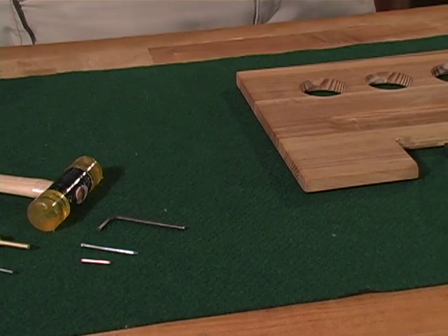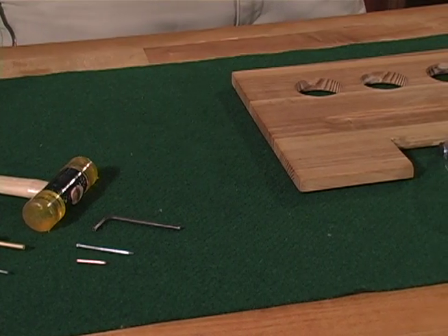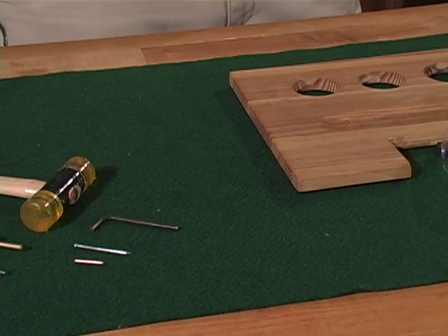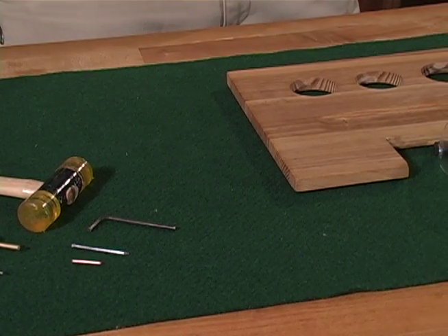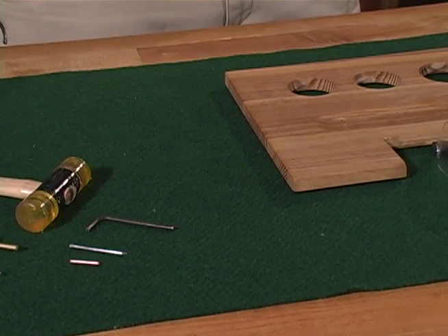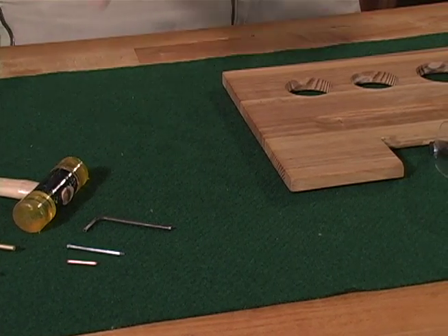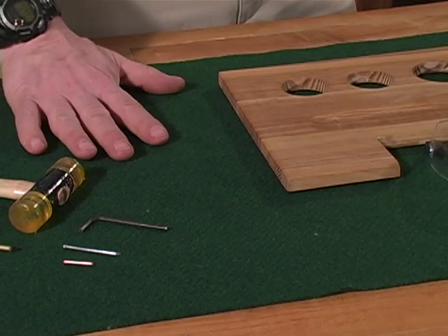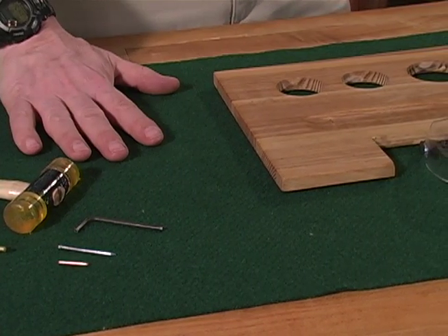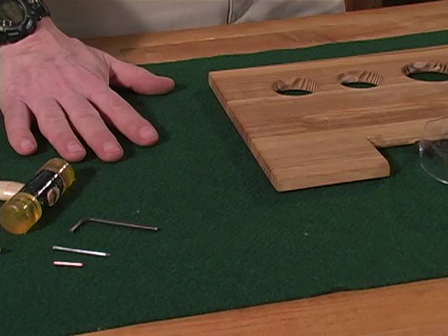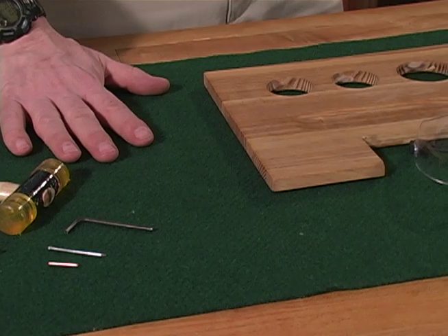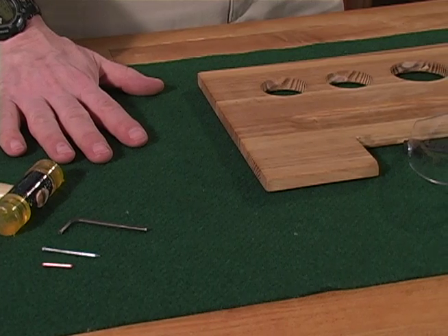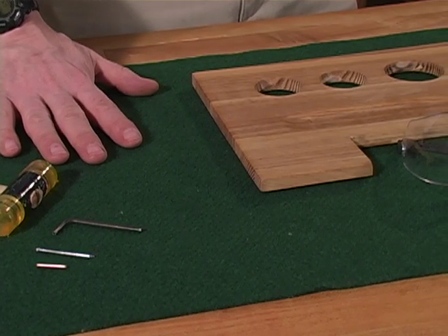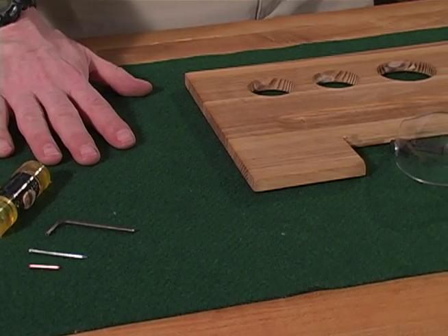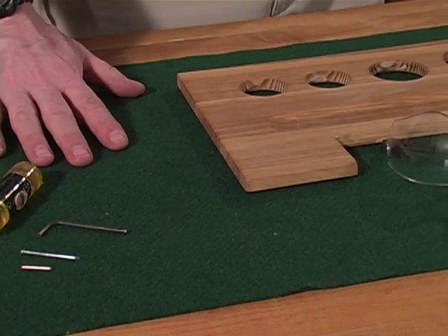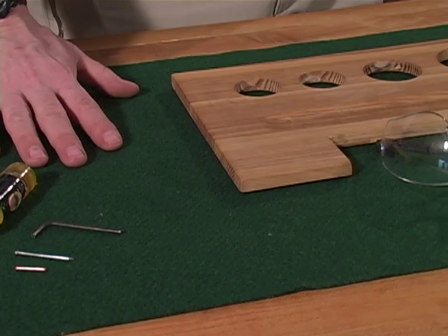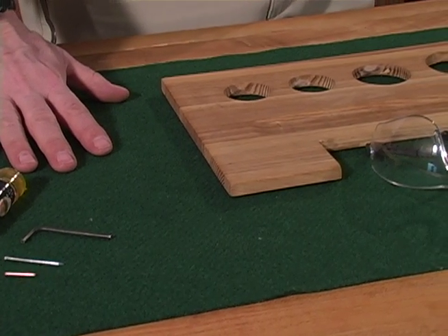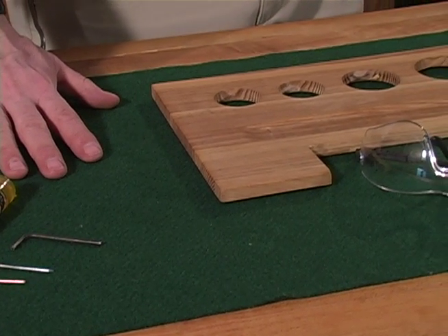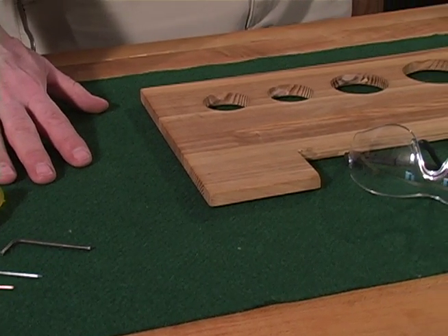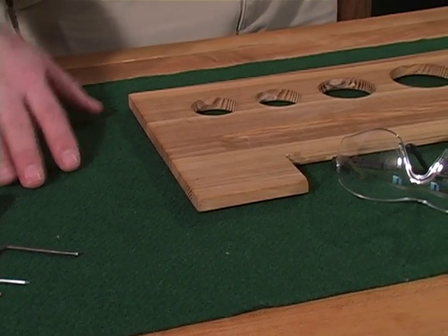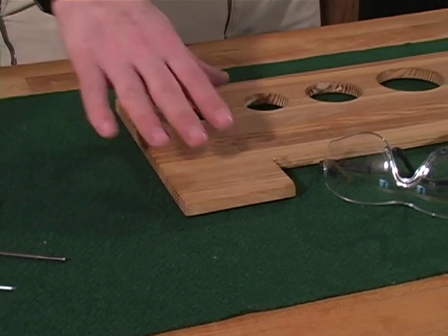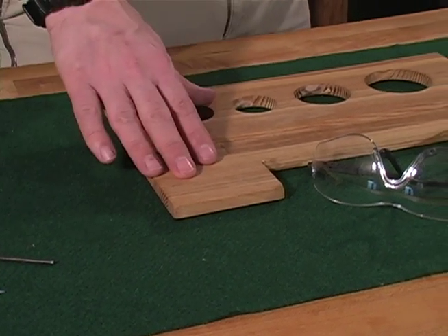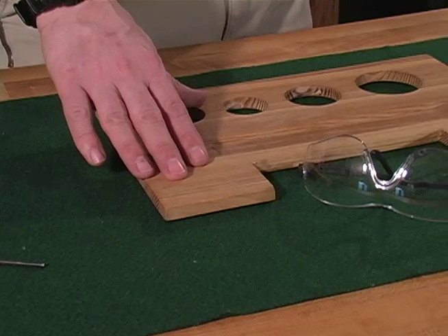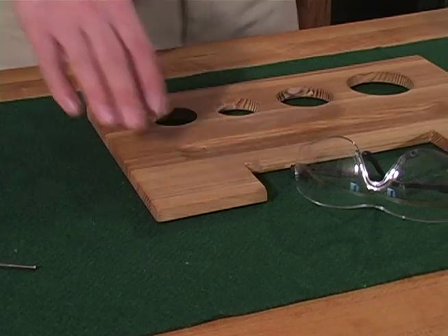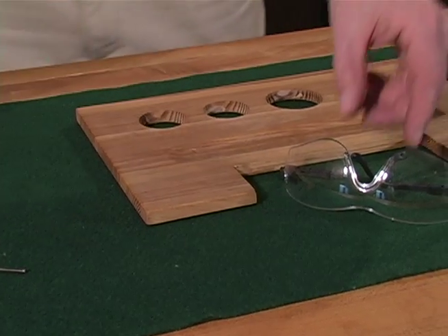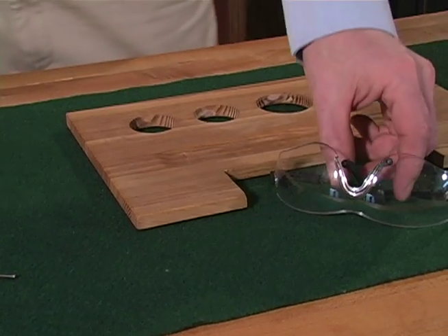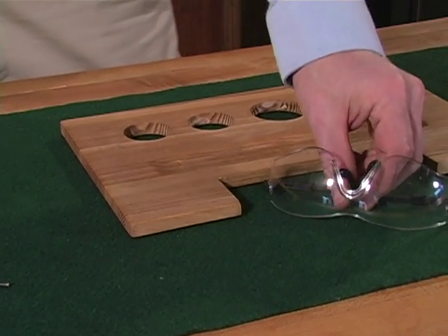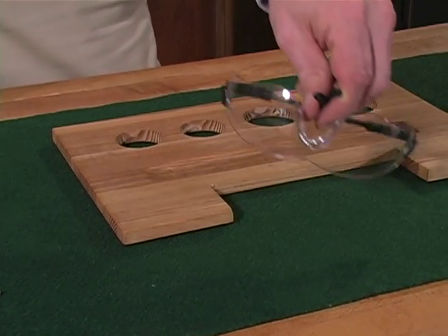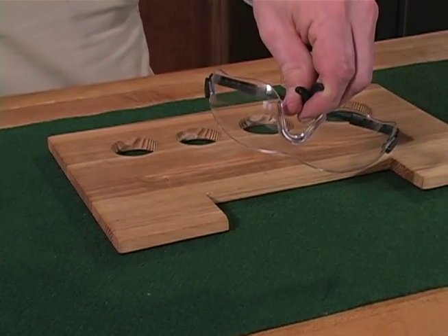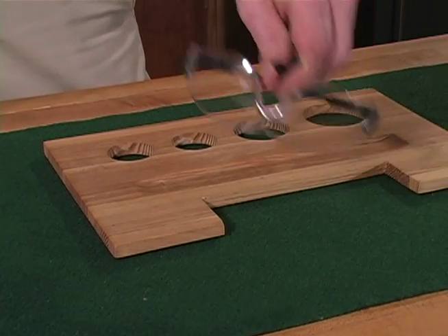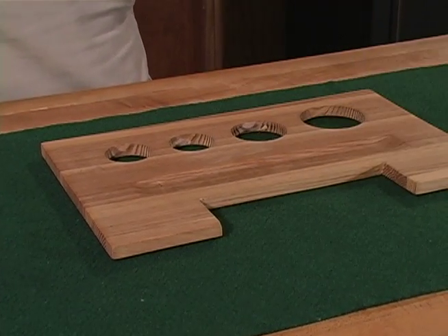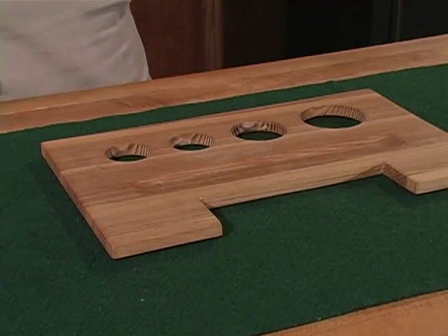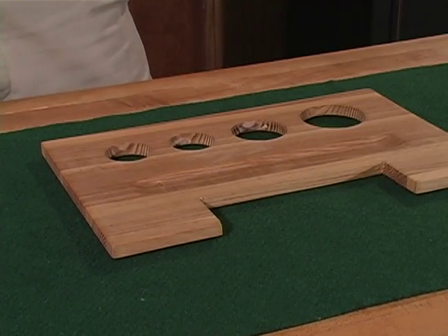Use a flat, clean, spacious work area with good lighting. Cover the surface with a soft cloth to protect the gun finish and use a tray to hold any small parts that you will be removing. You should wear a pair of safety glasses any time you disassemble a firearm.